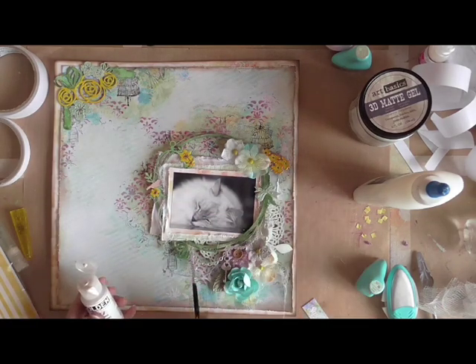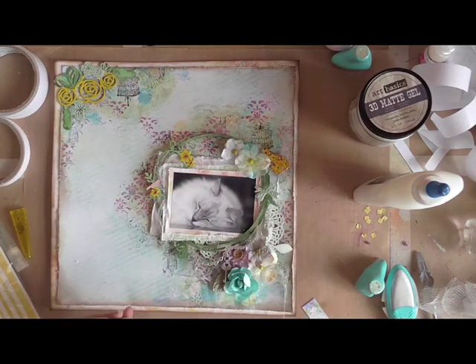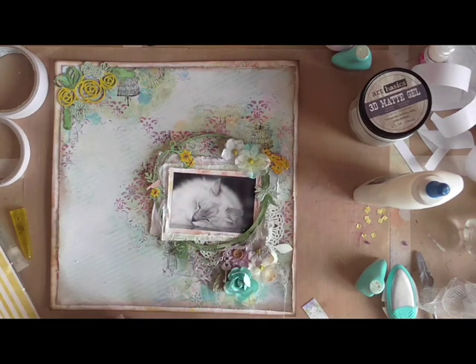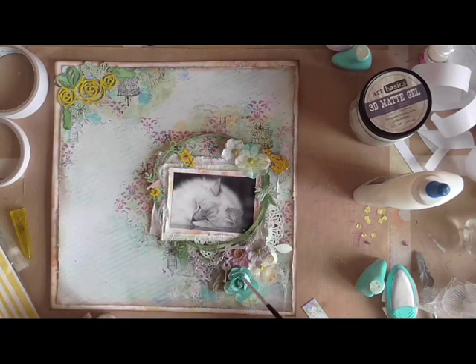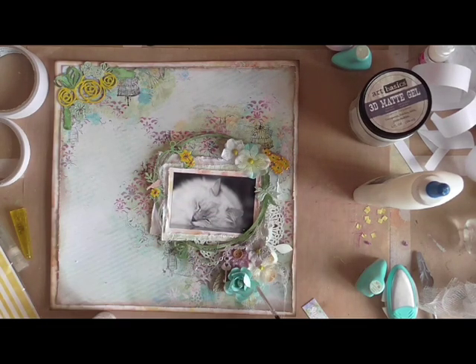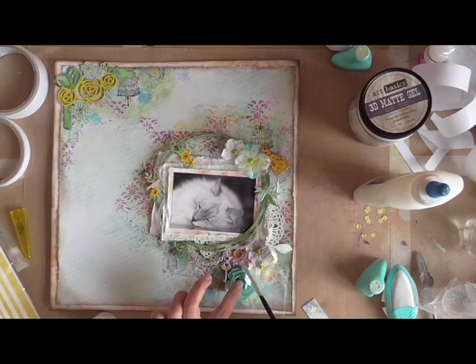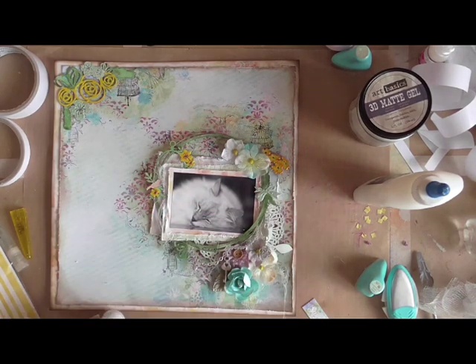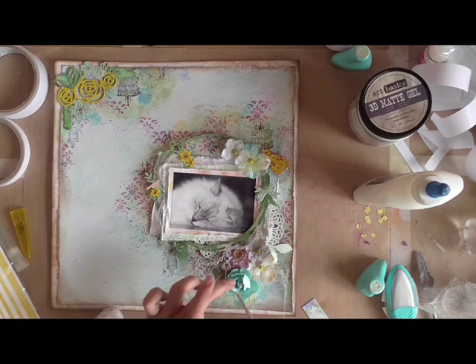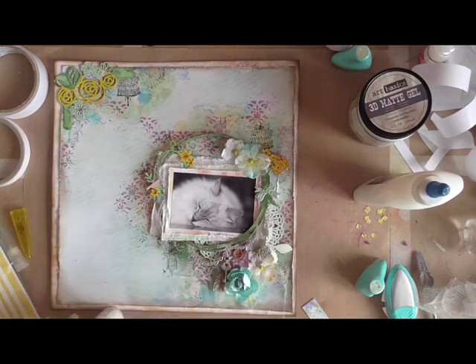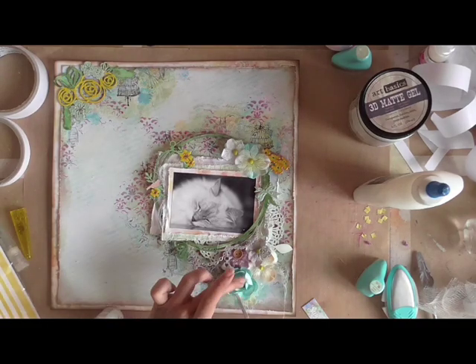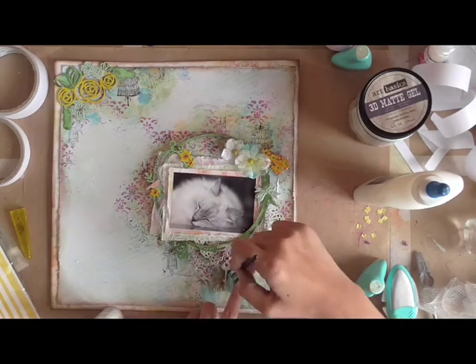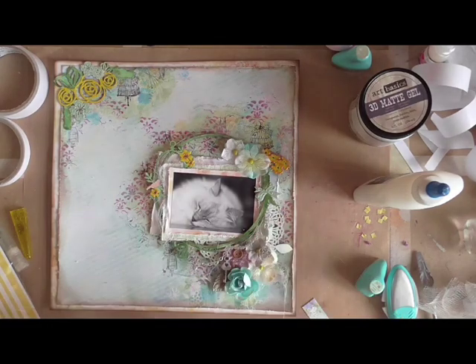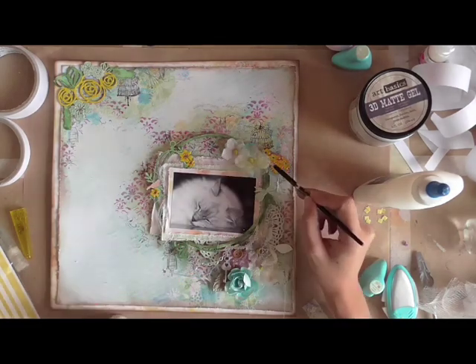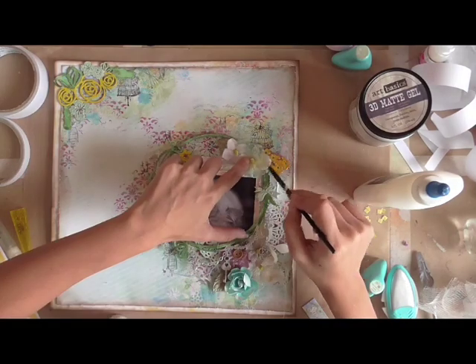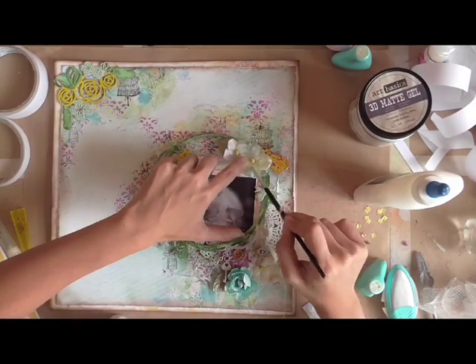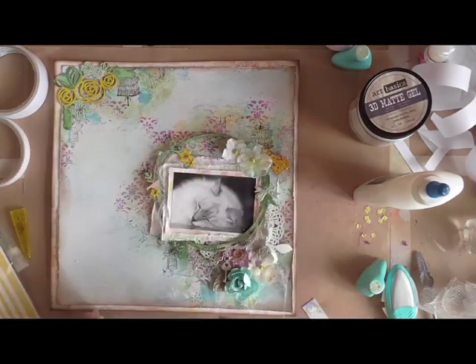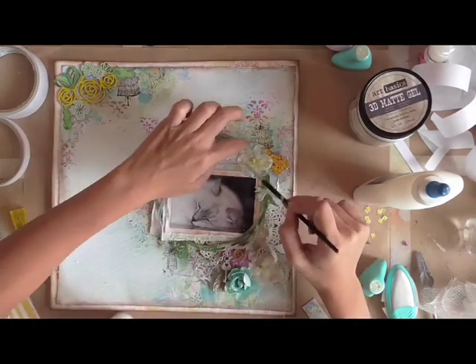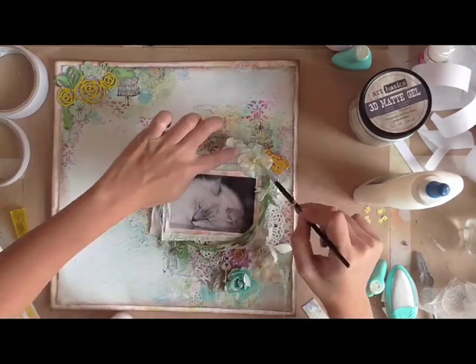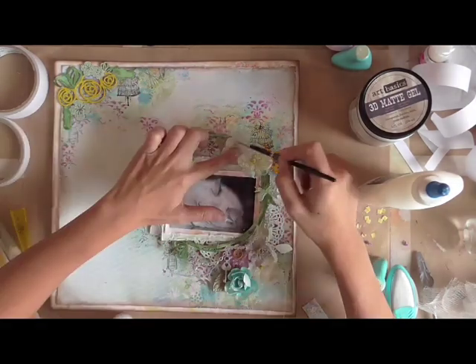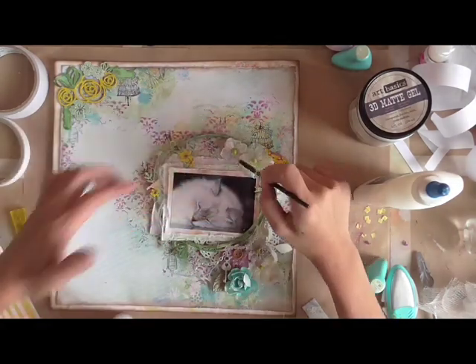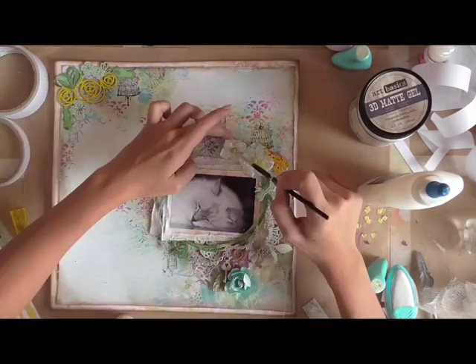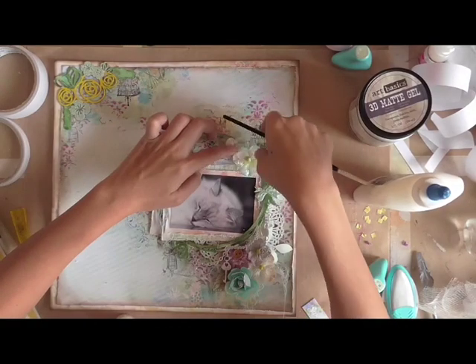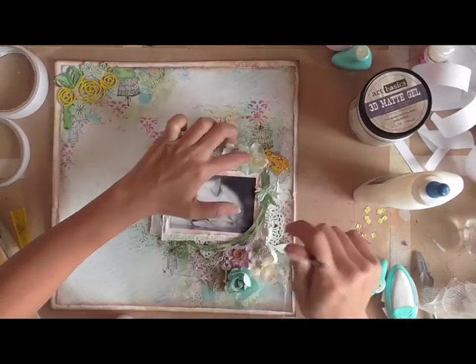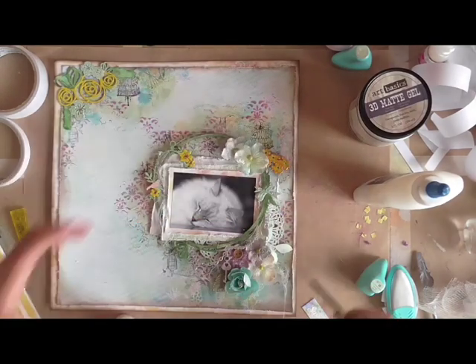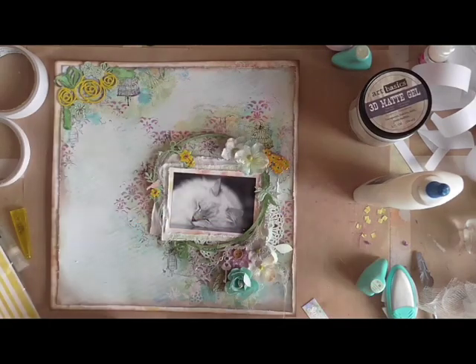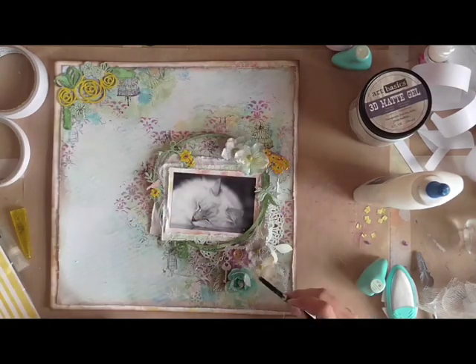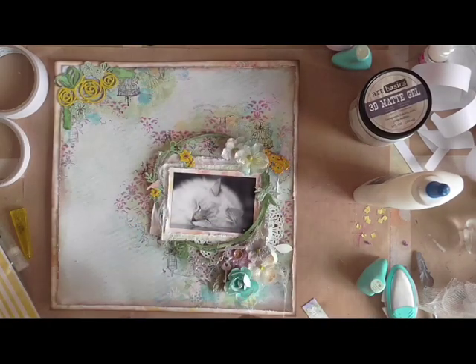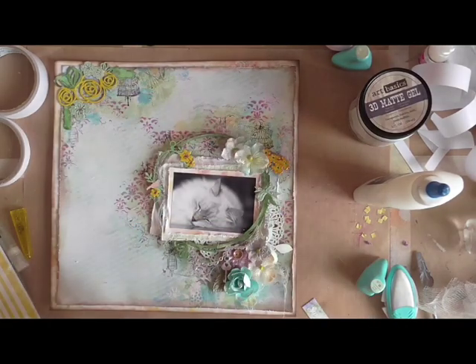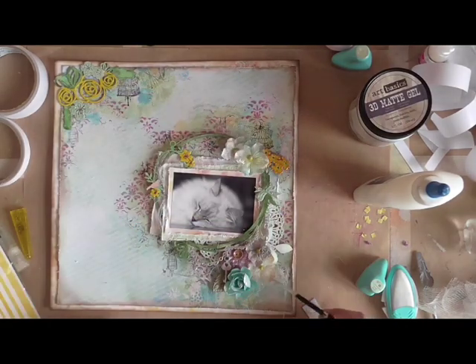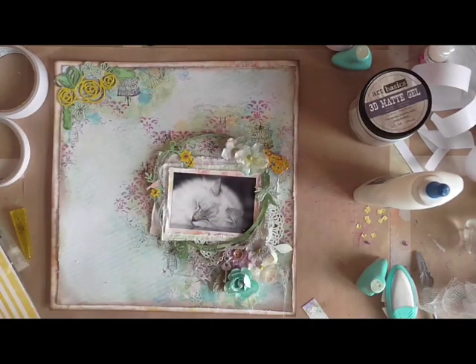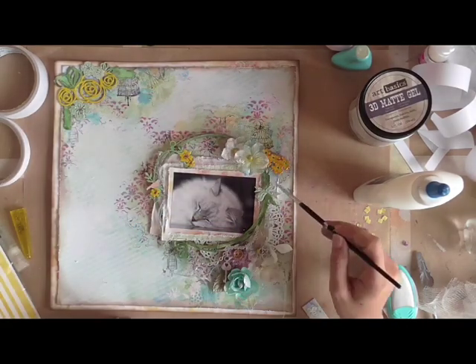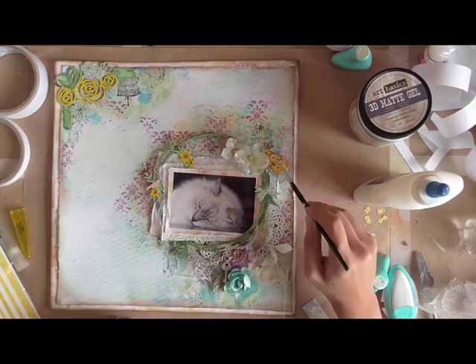I'm using the Golden Fluid Acrylics in Luzon Pearl. I'm using silver because that's the color of my cat's coat, and she's the one in the photo.